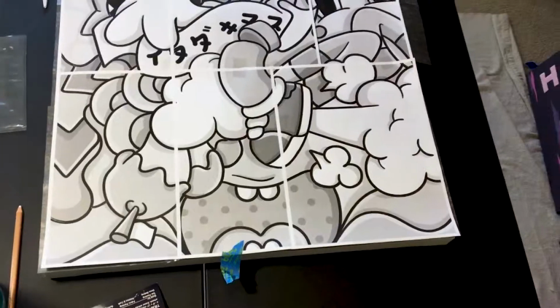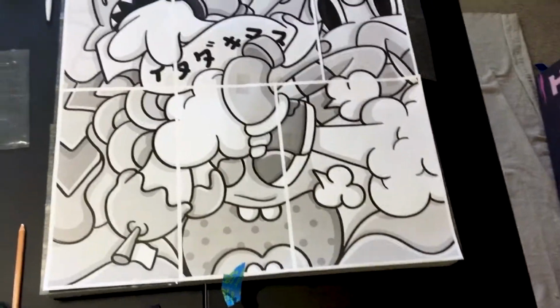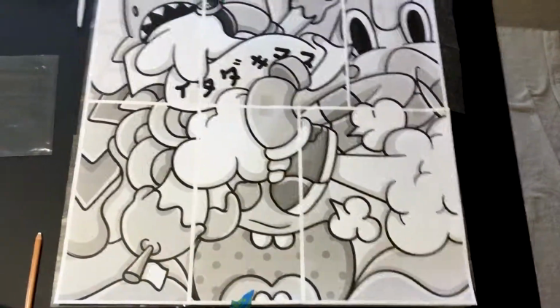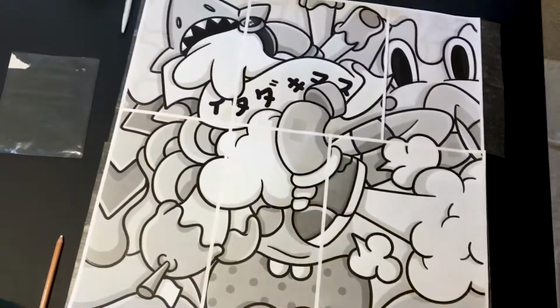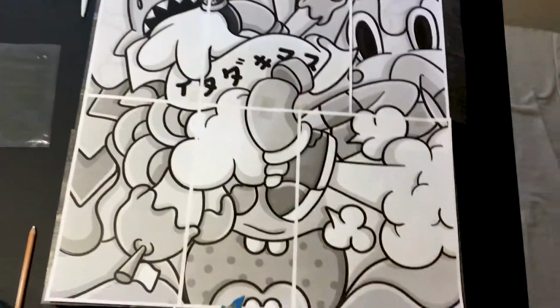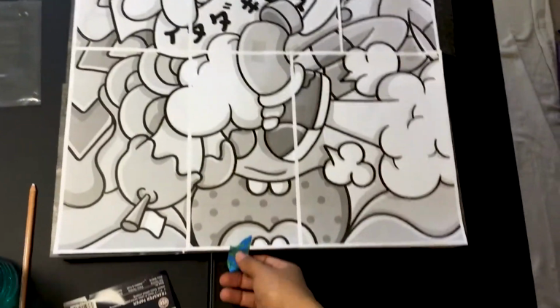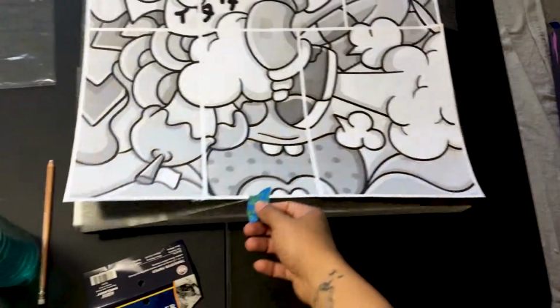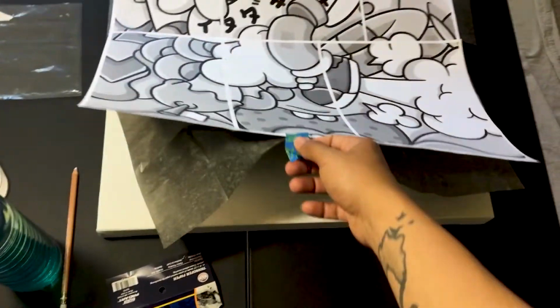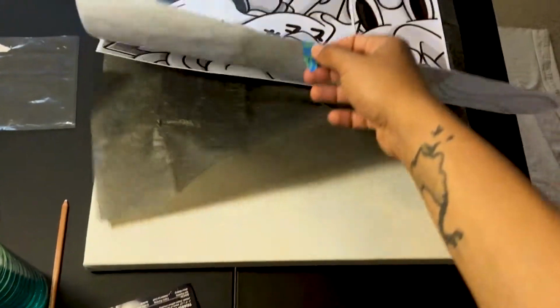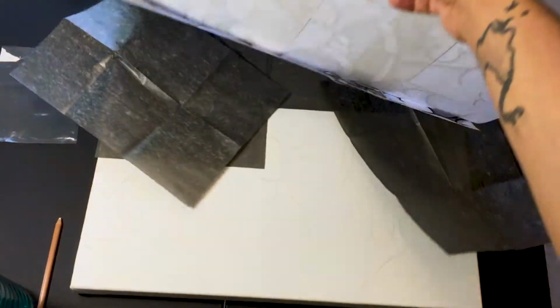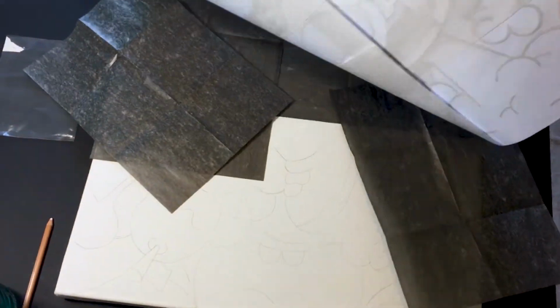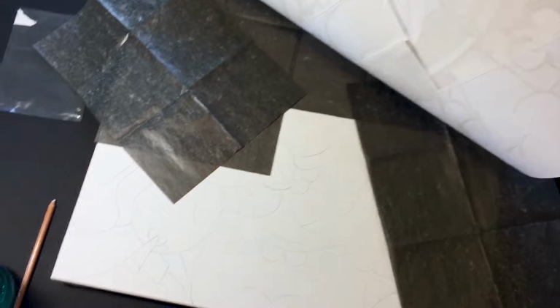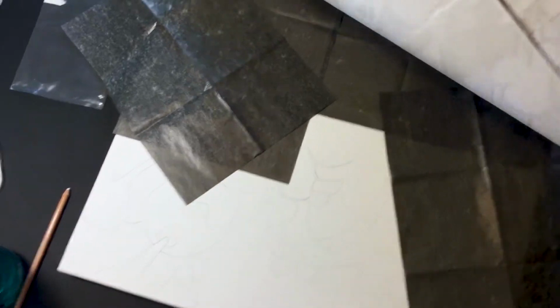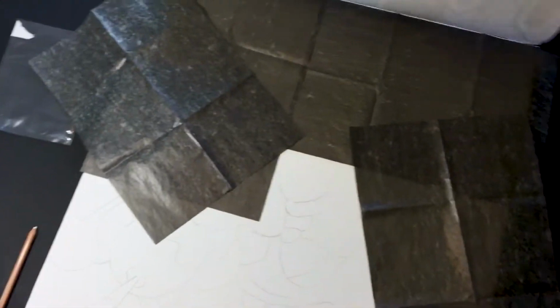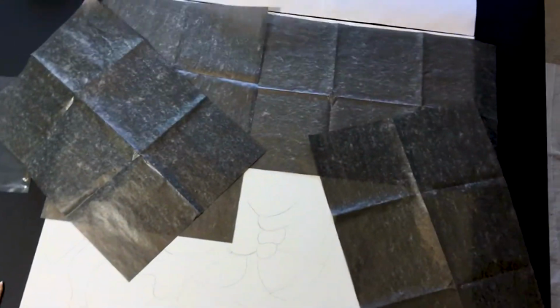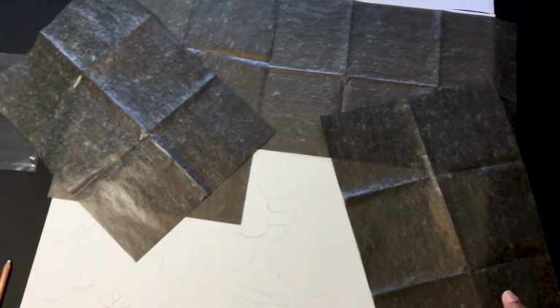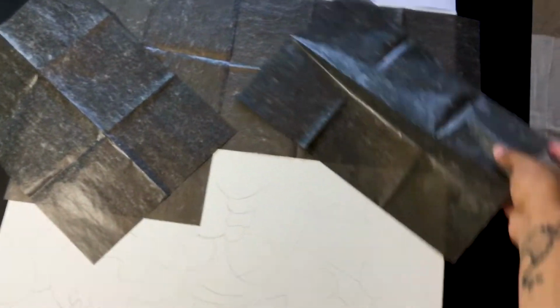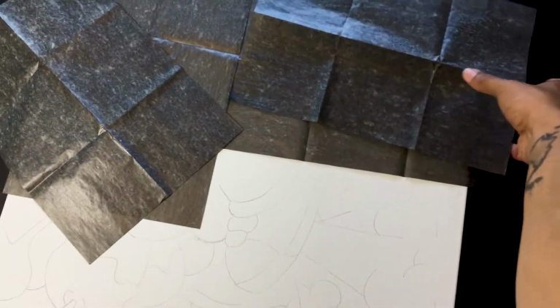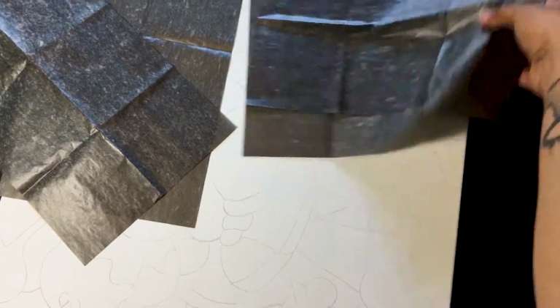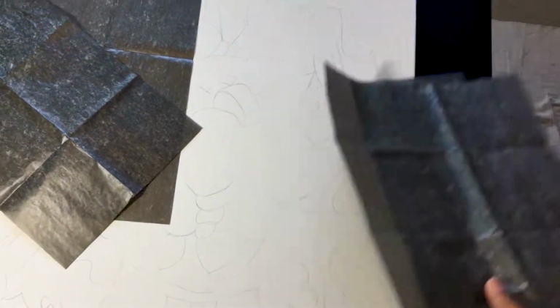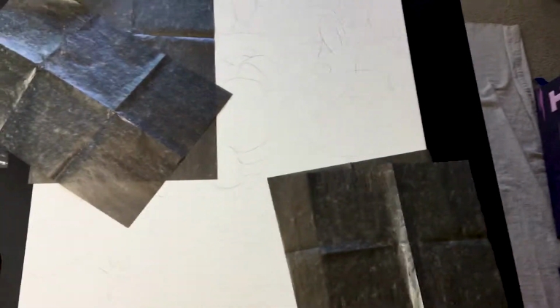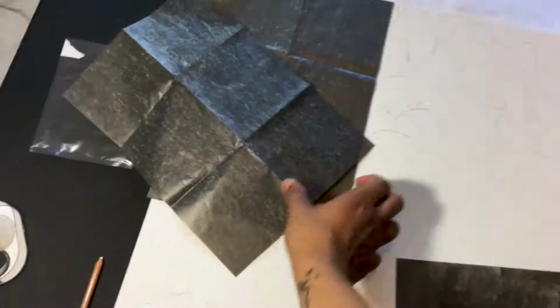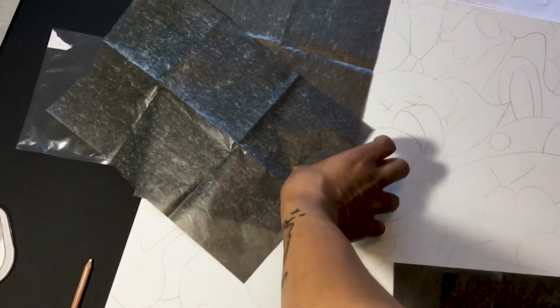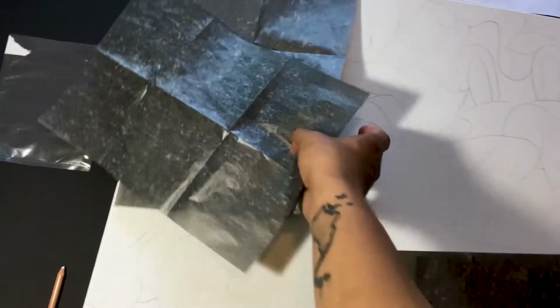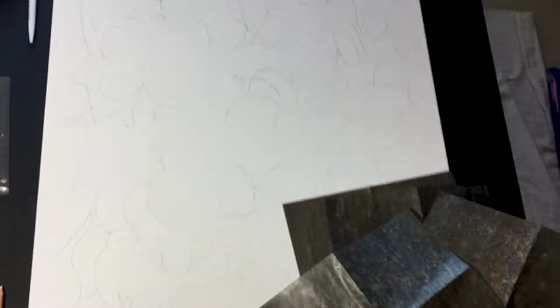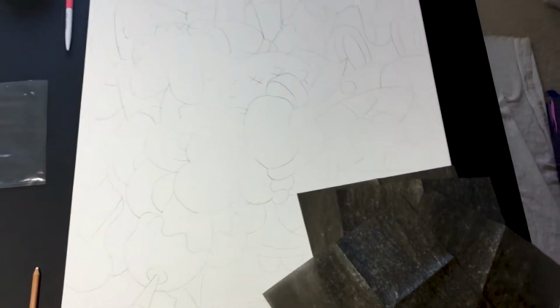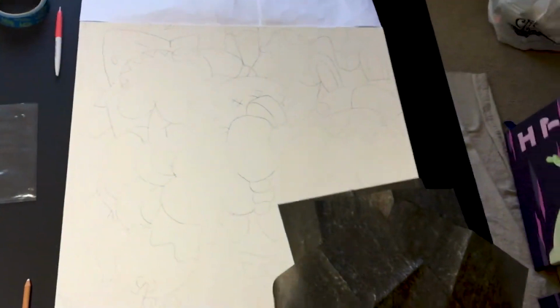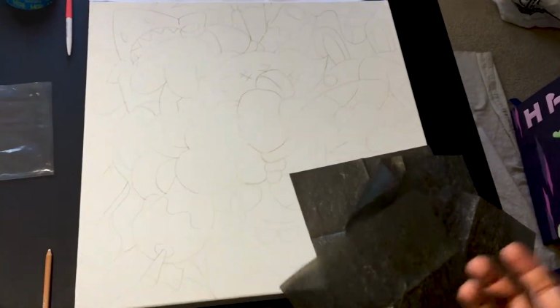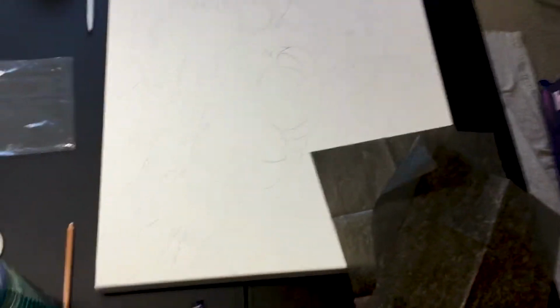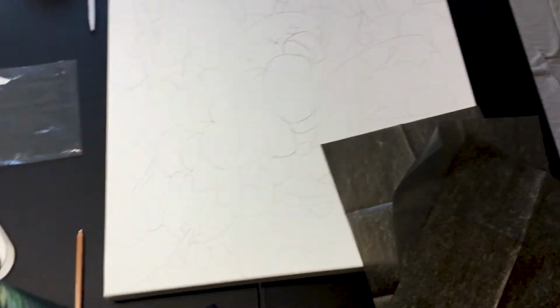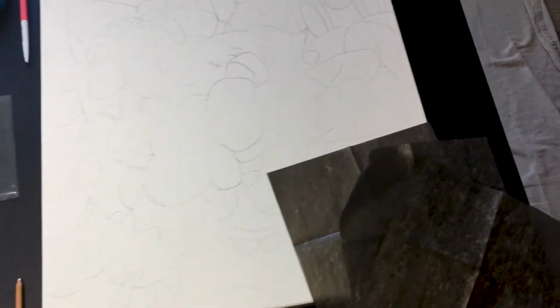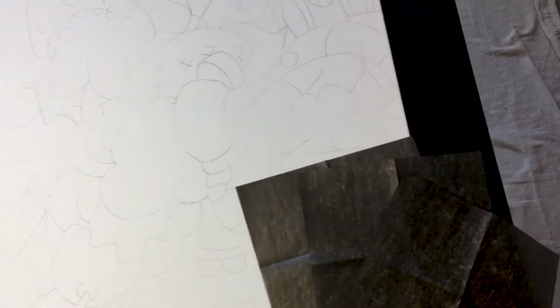It's way more easier to just do it that way and have your piece transferred and ready to go. Now all I got to do is paint it. Easy peasy.